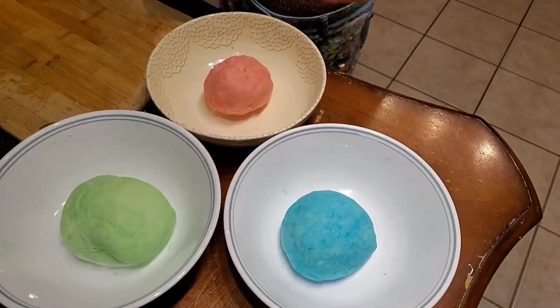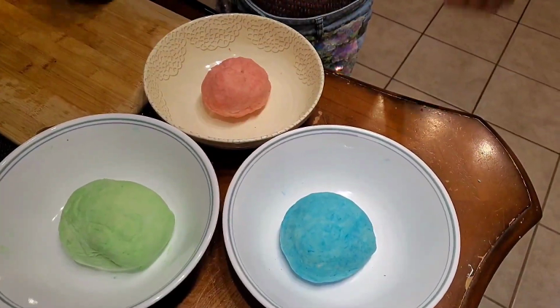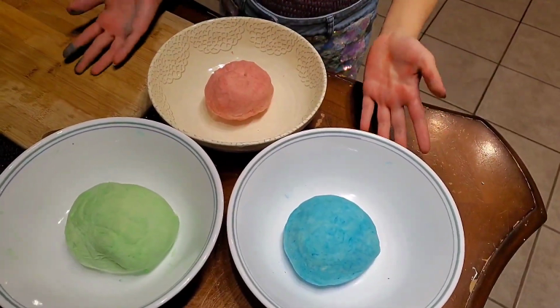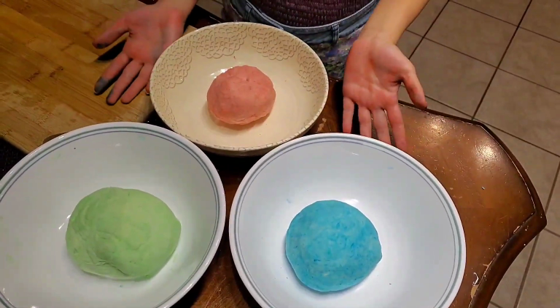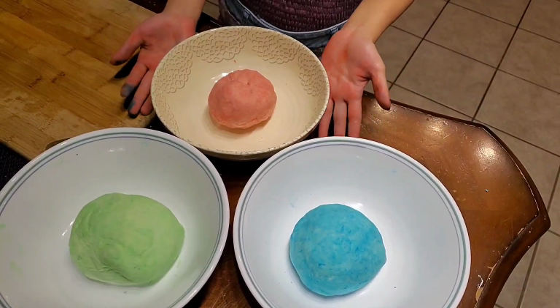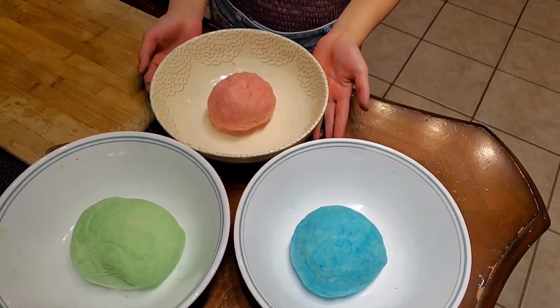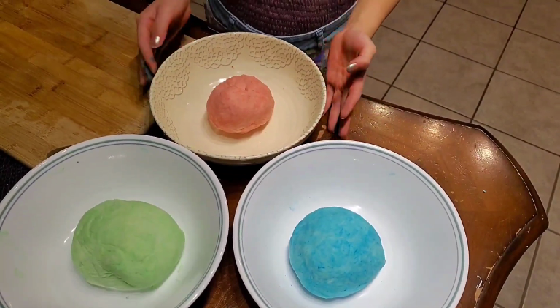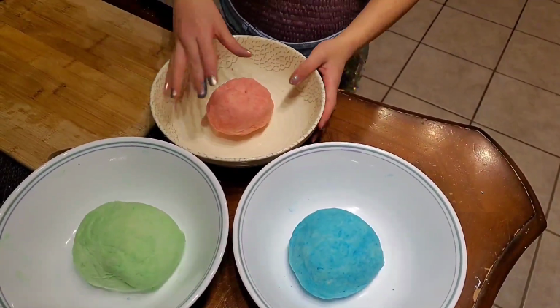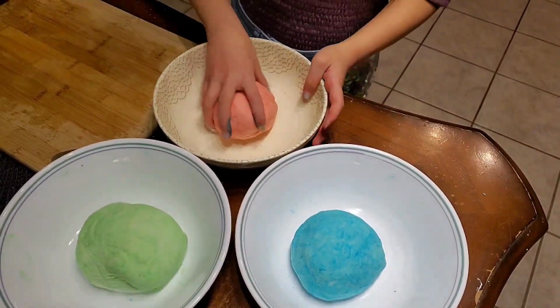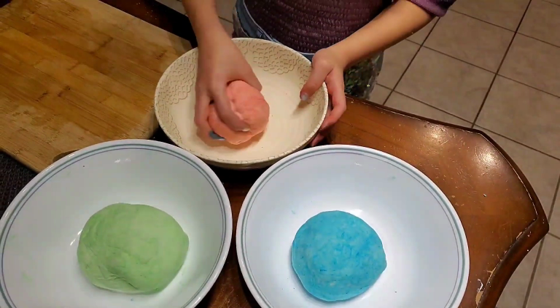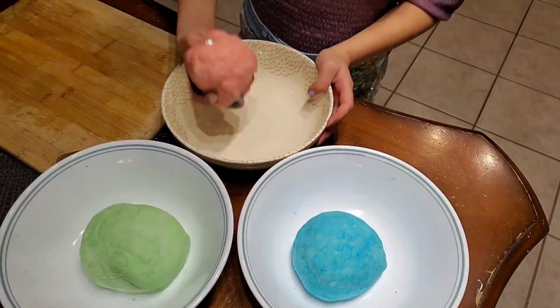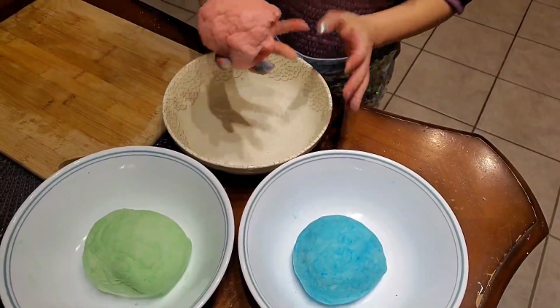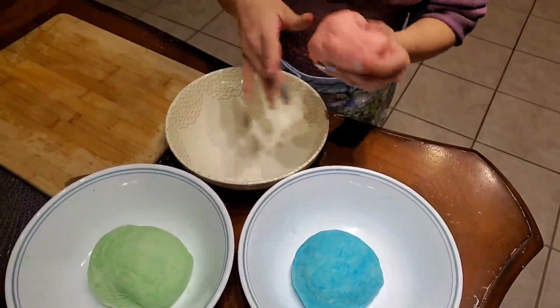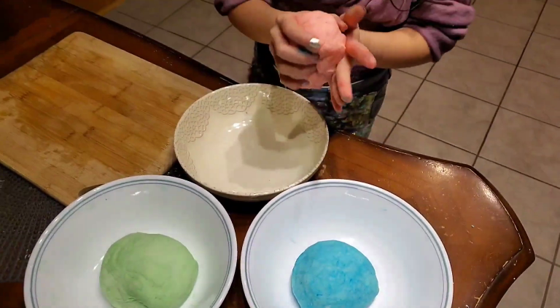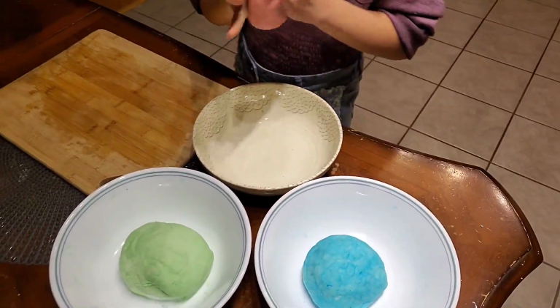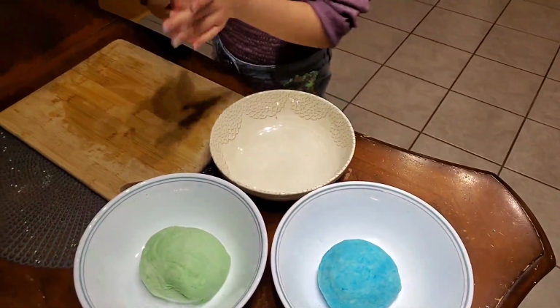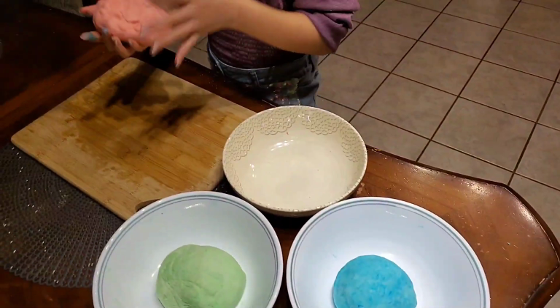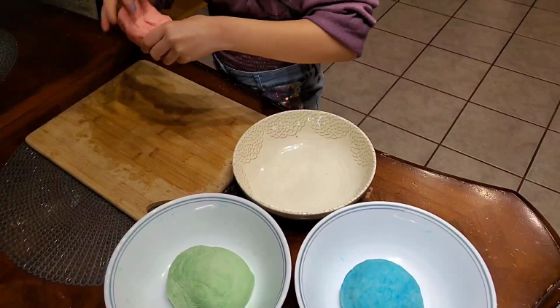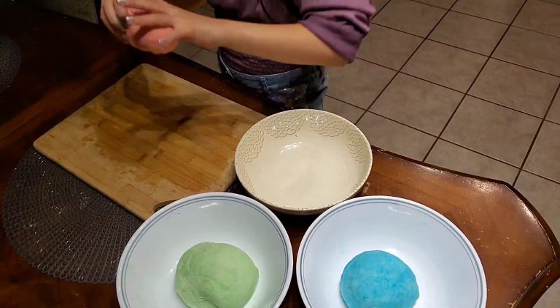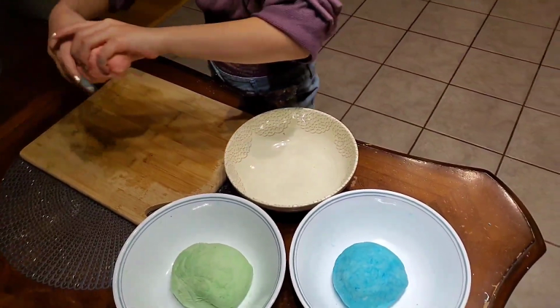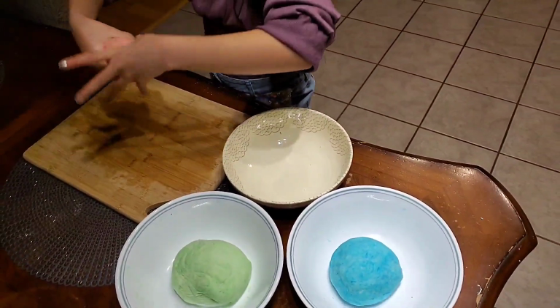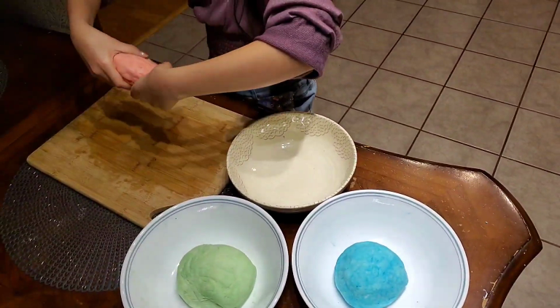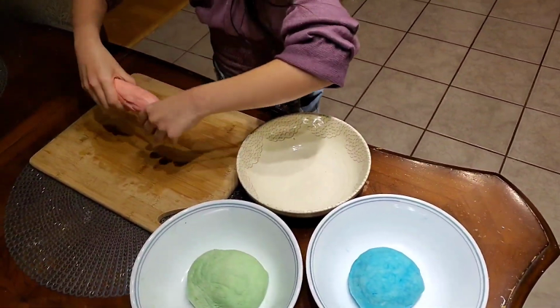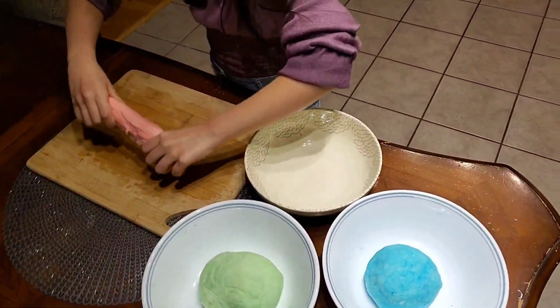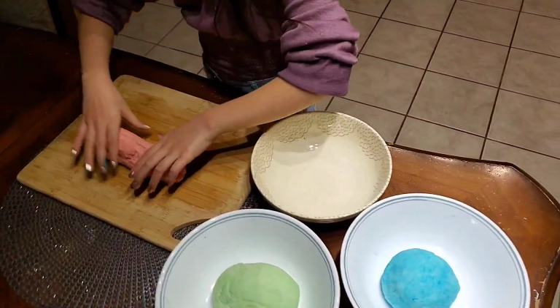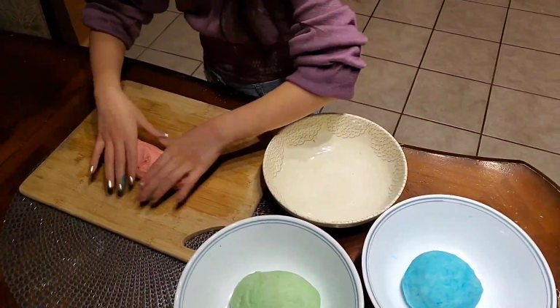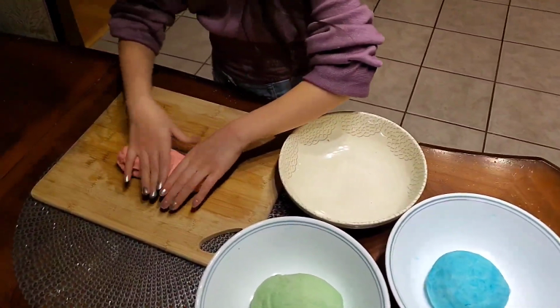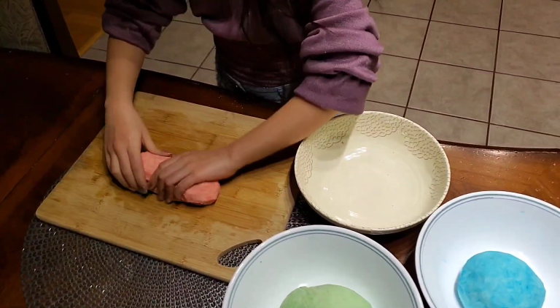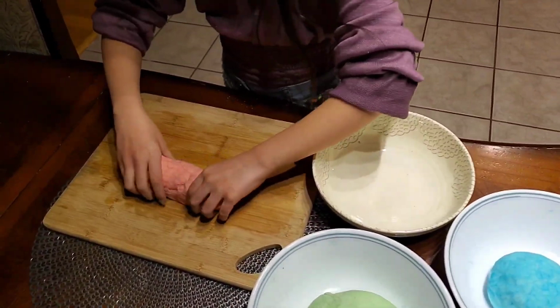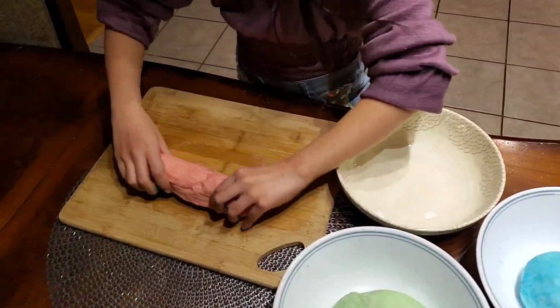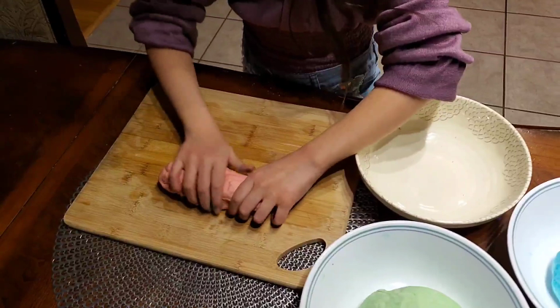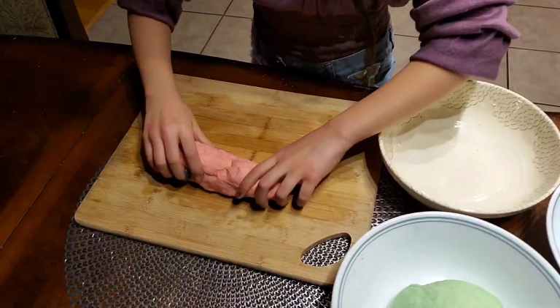Here are our doughs. Now what we are going to do is grab our doughs, place them together, and make them long.